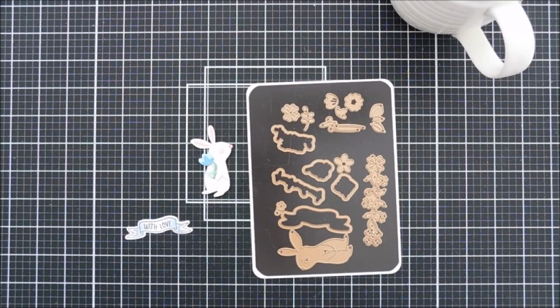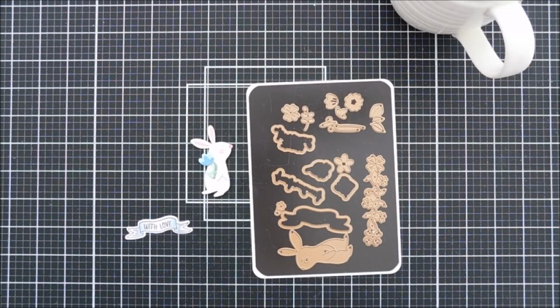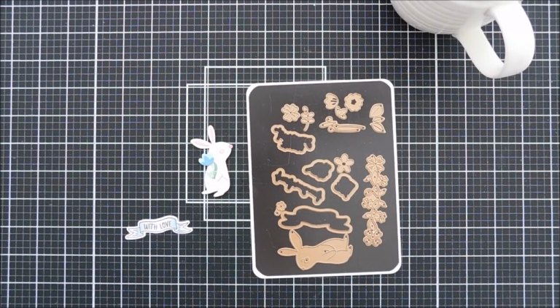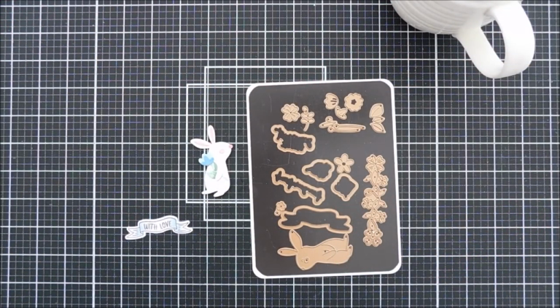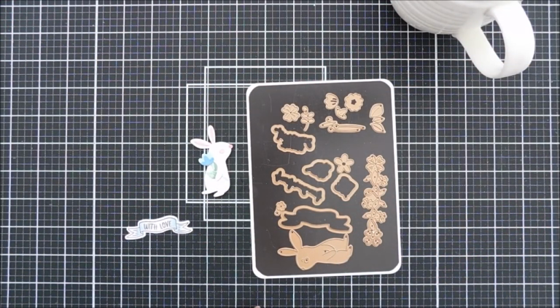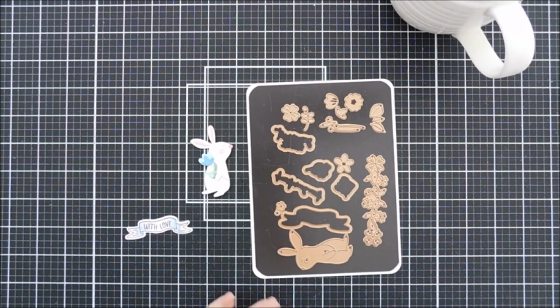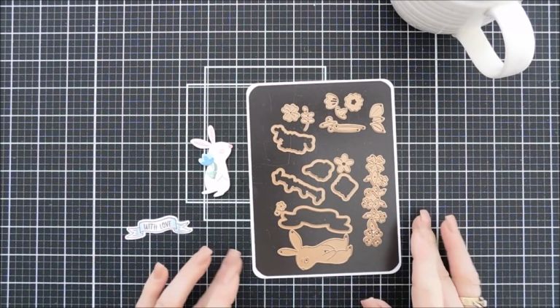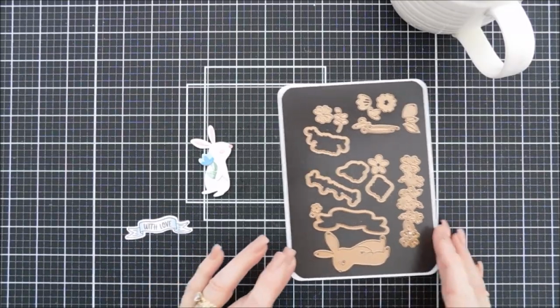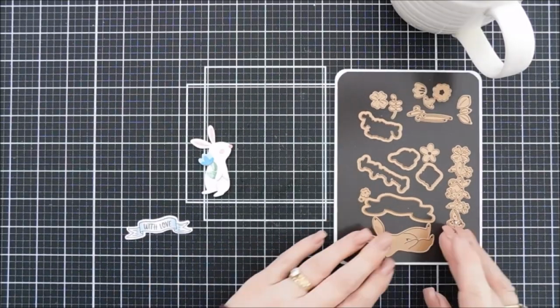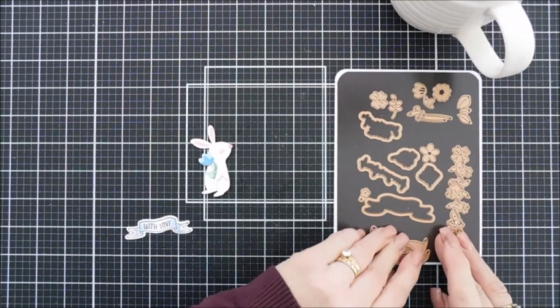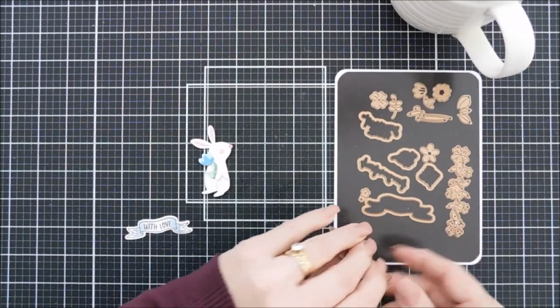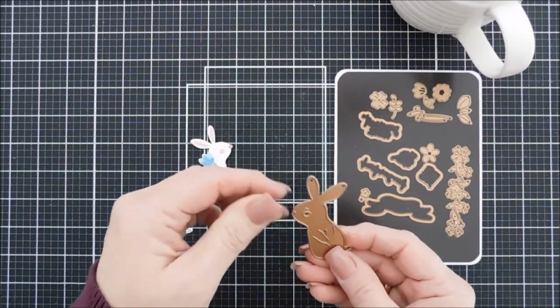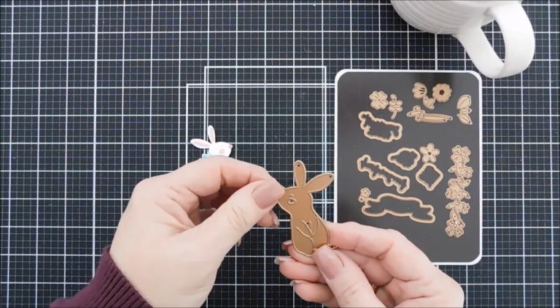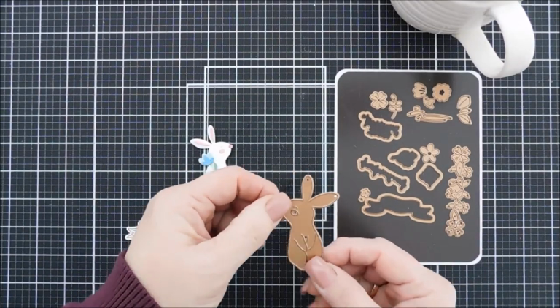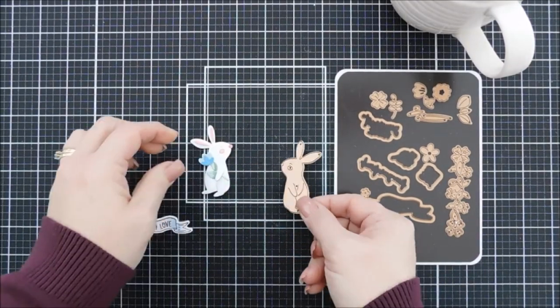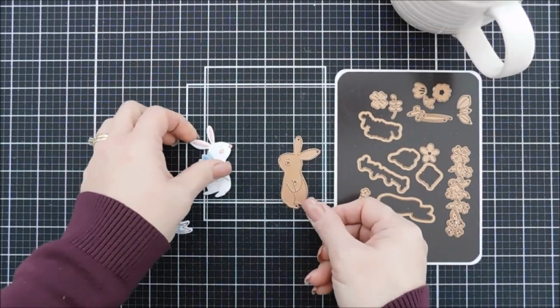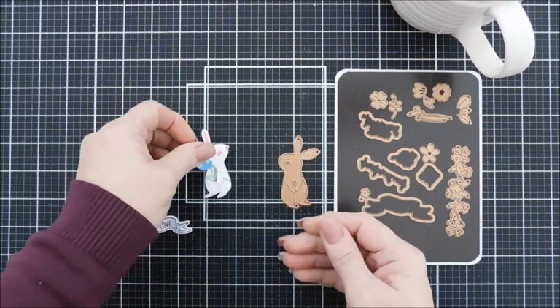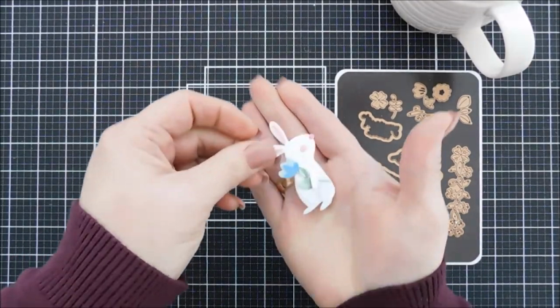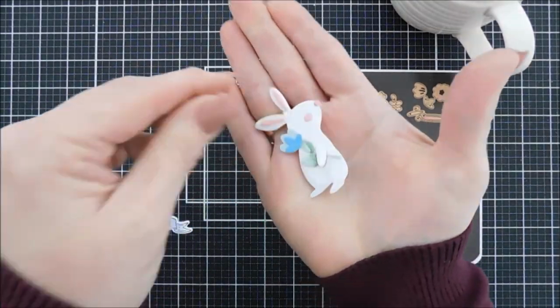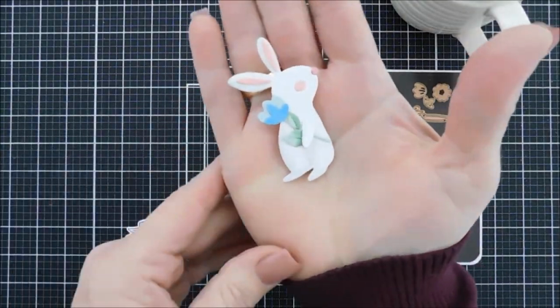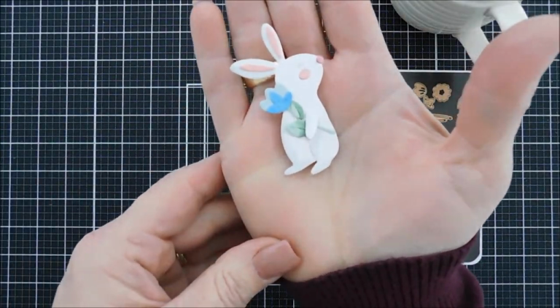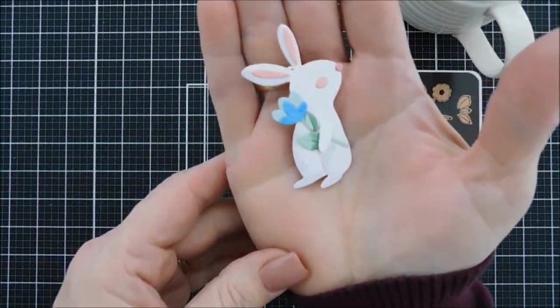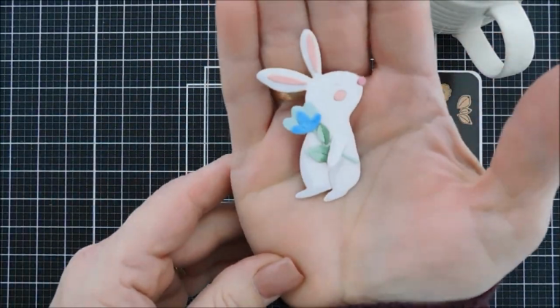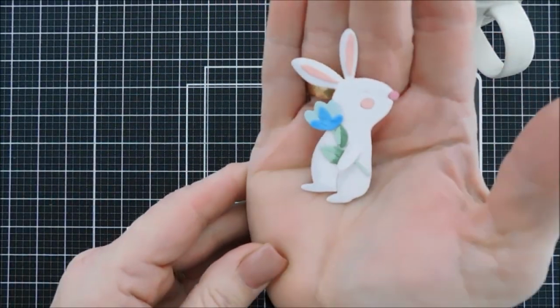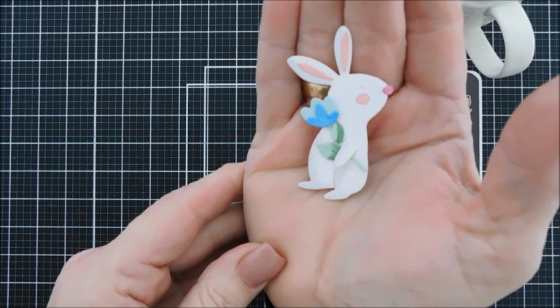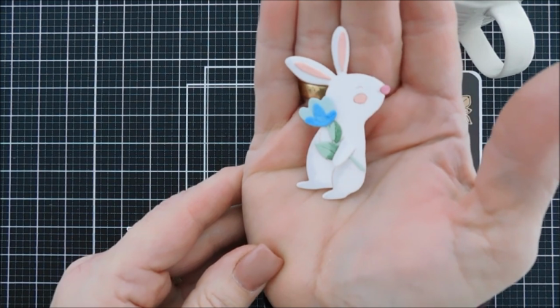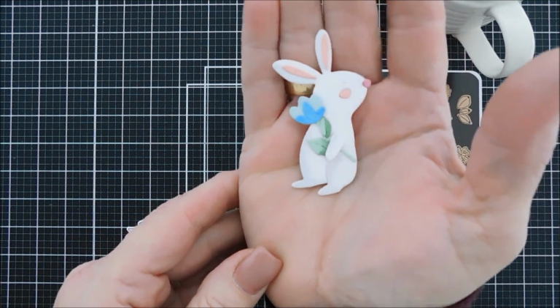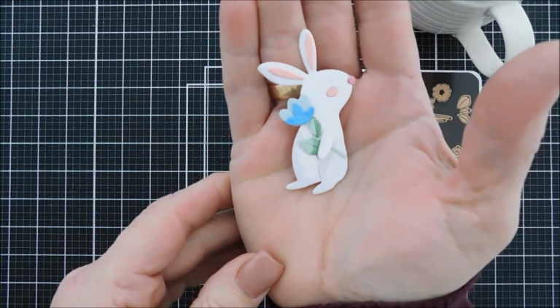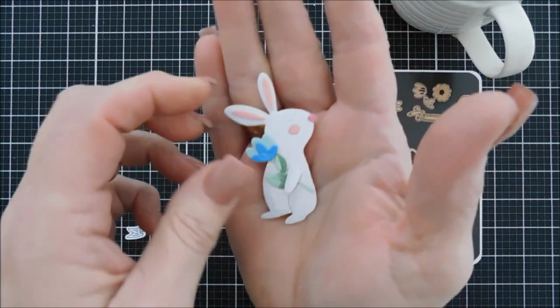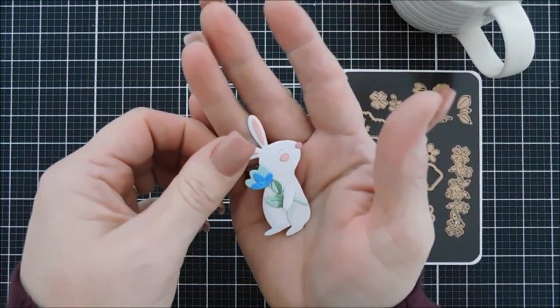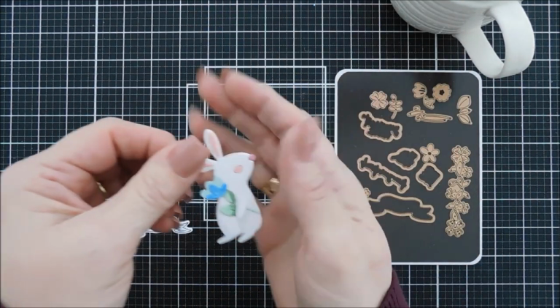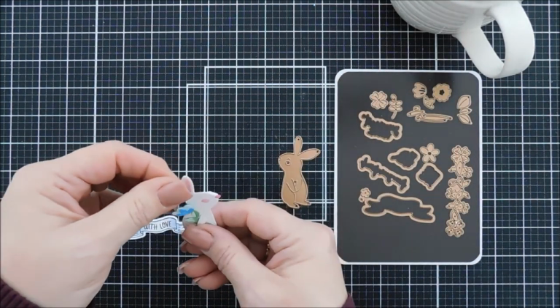Hello everyone, Teenie here. I hope your day is going fabulous. Thanks for joining me. Today we're creating 10 cards with the Spellbinders Card Kit of the Month for March 2021.